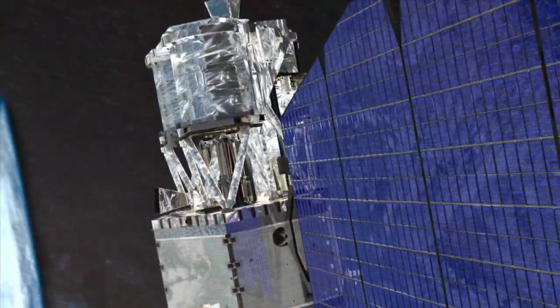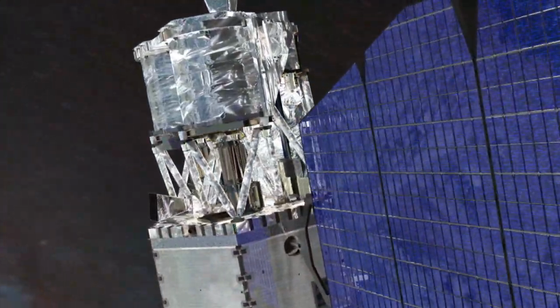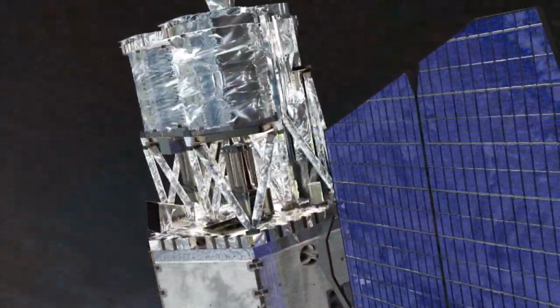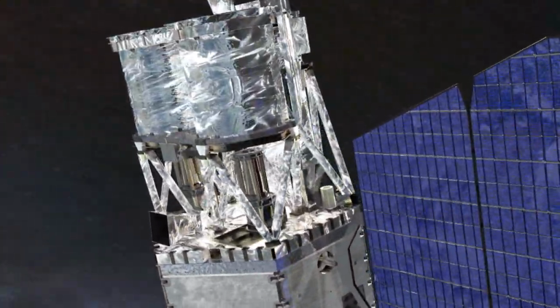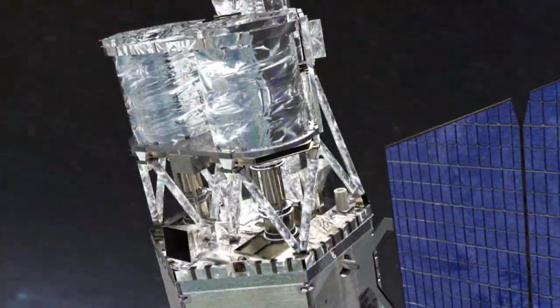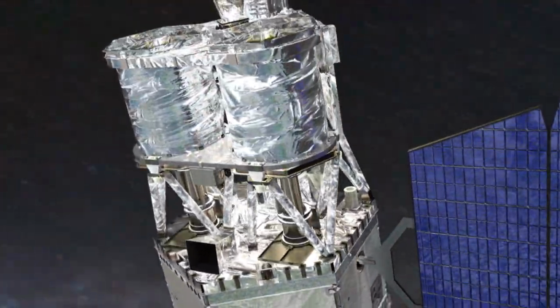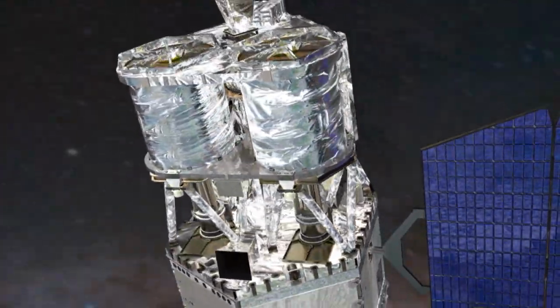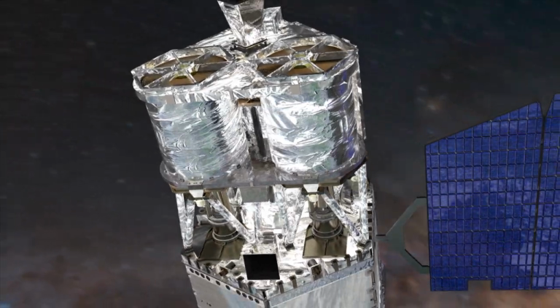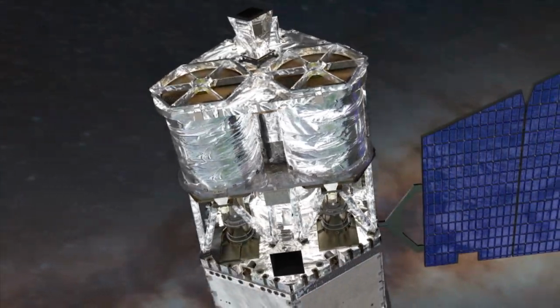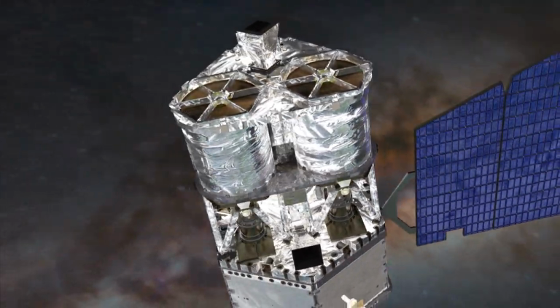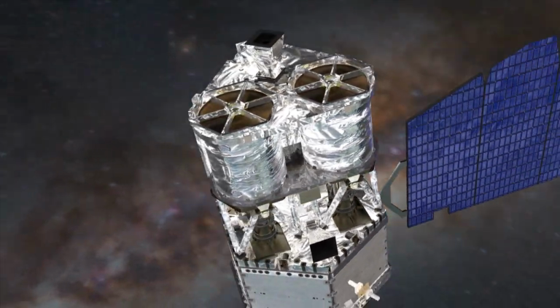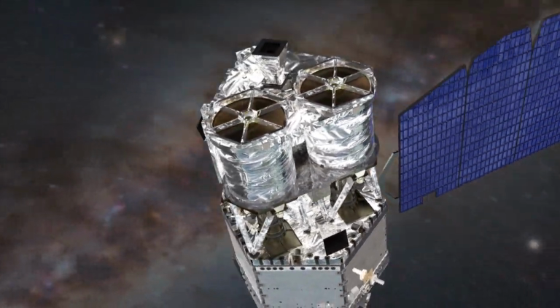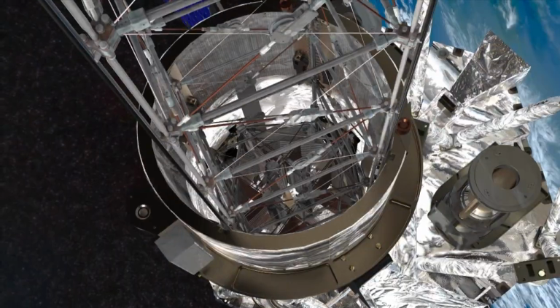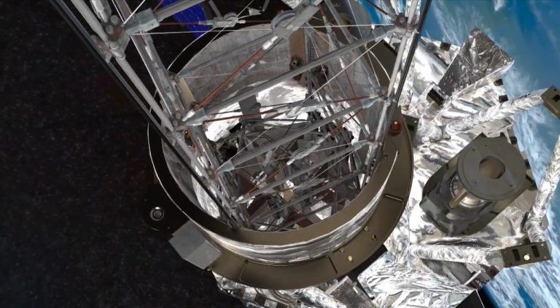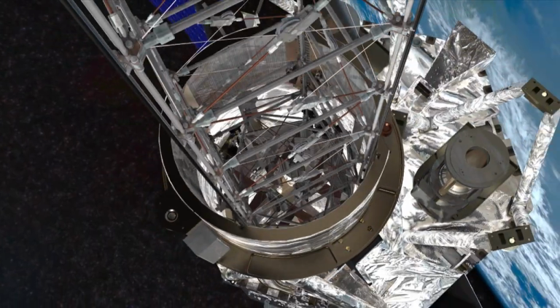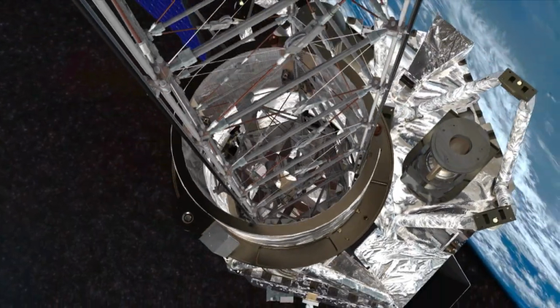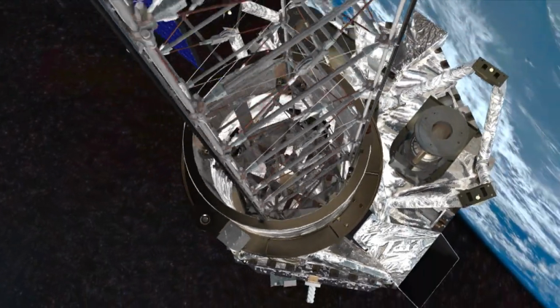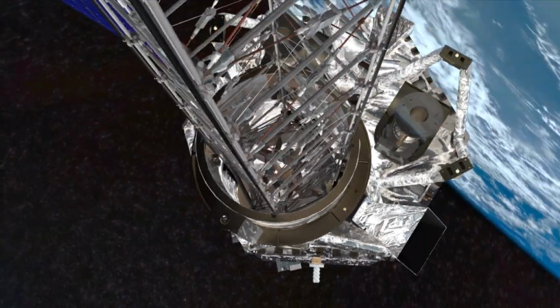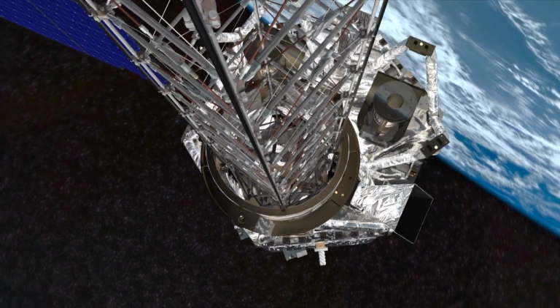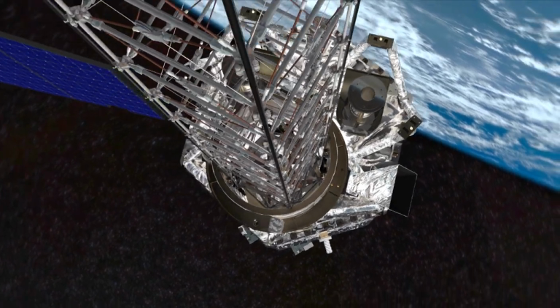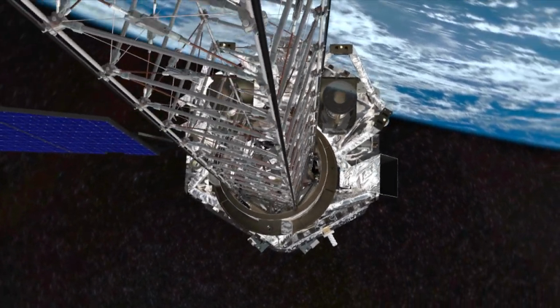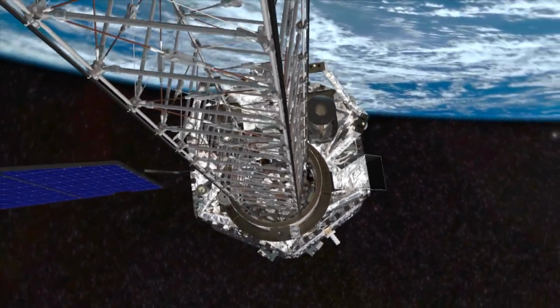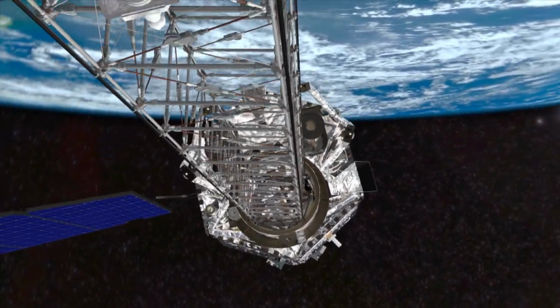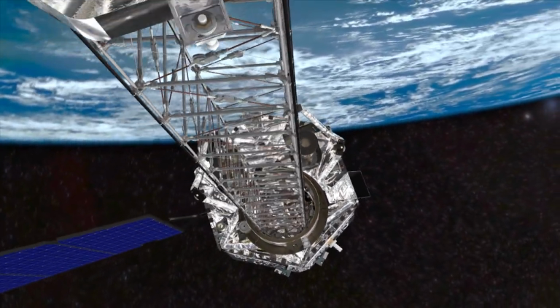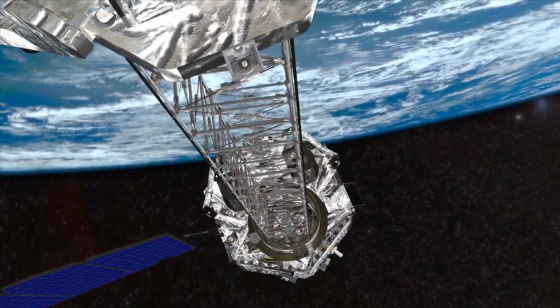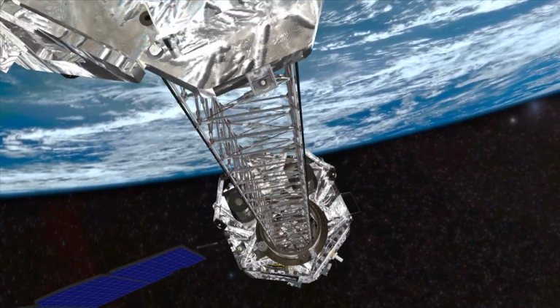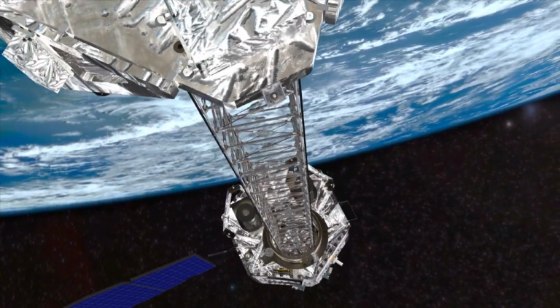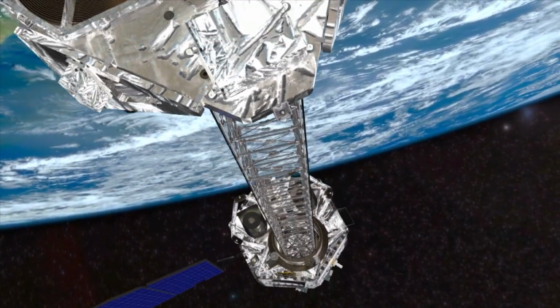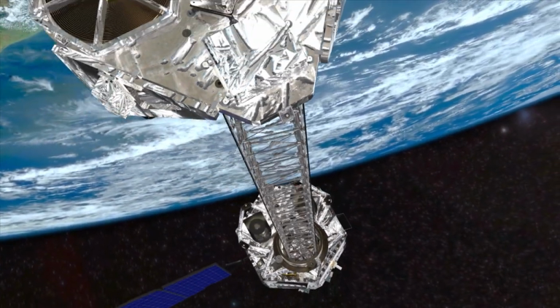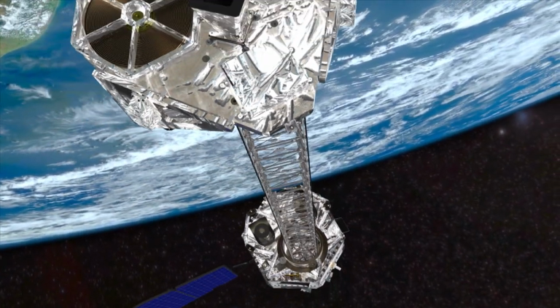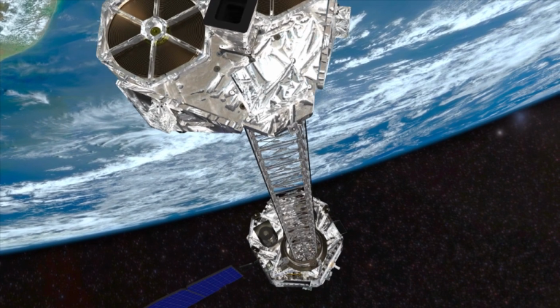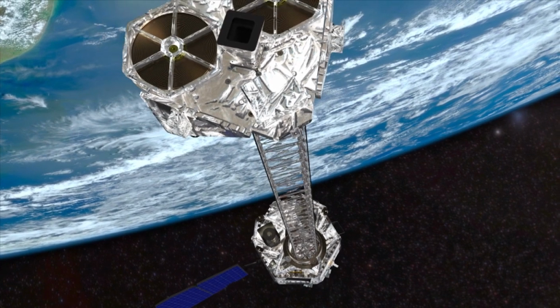Once flying on its own in orbit, NuSTAR will deploy a solar array to produce power. Later, NuSTAR will extend a 33-foot-long mast with sensors on one end that will capture x-rays so astronomers can see what's out there.